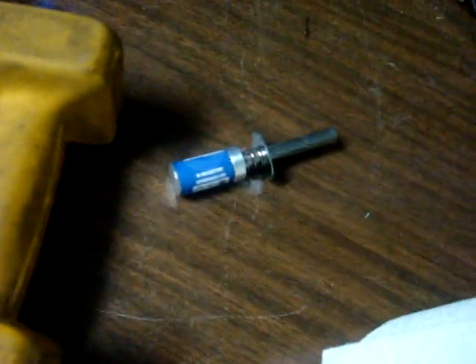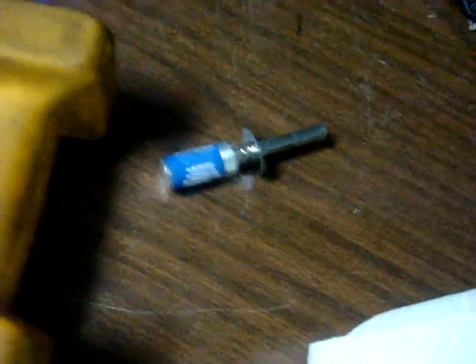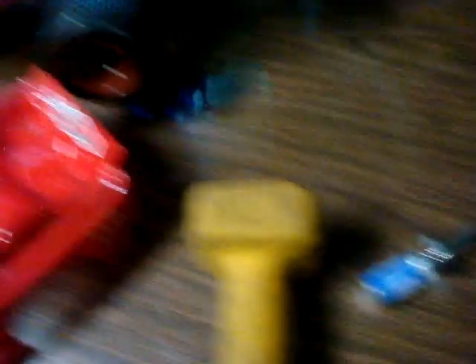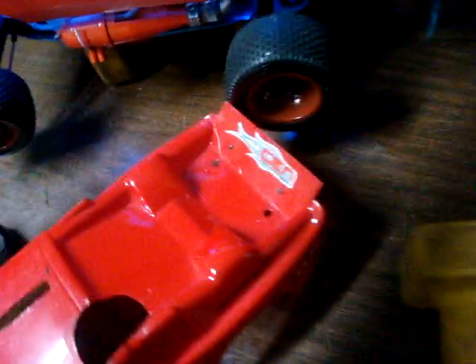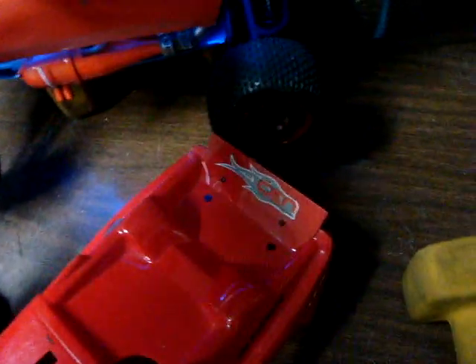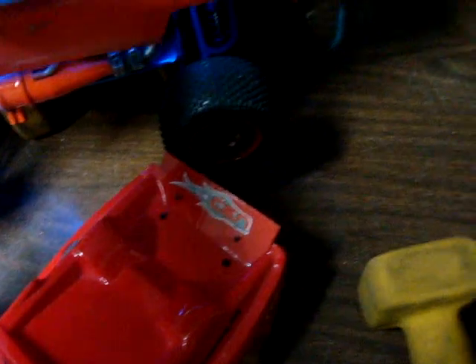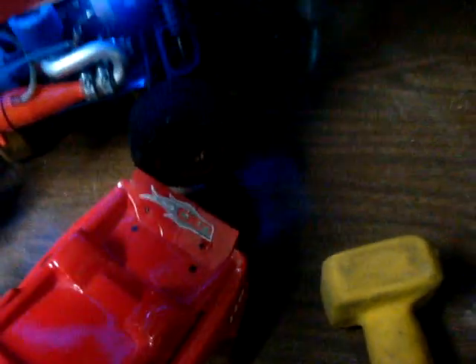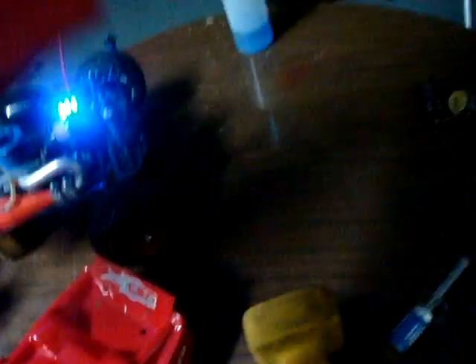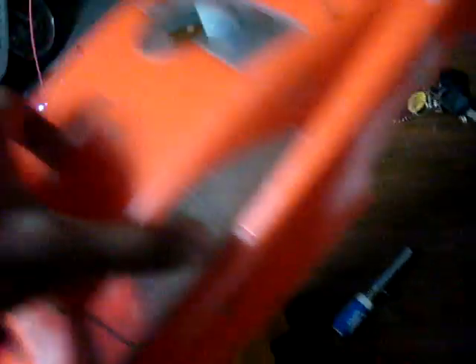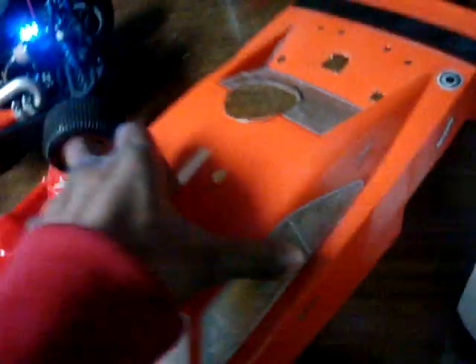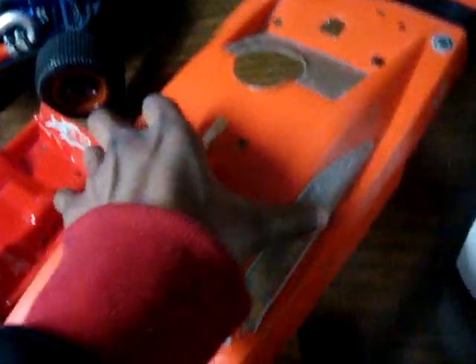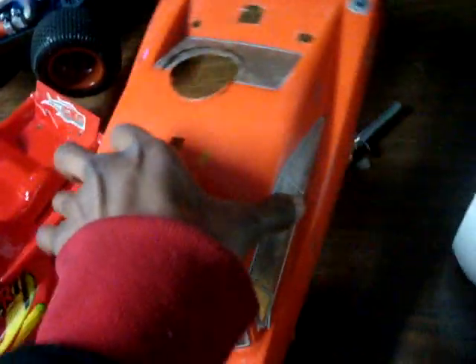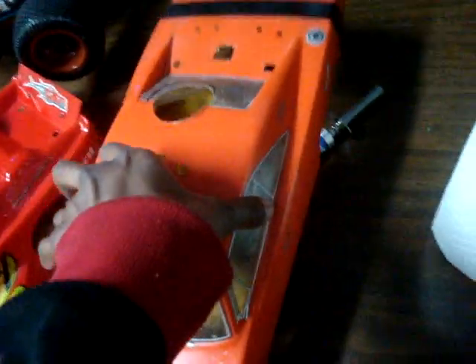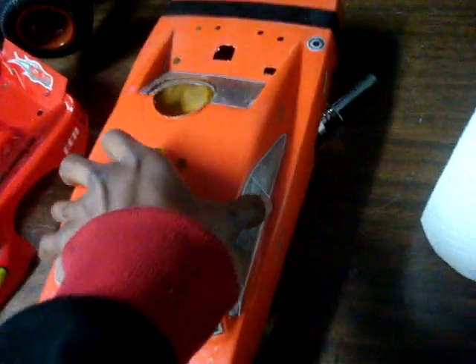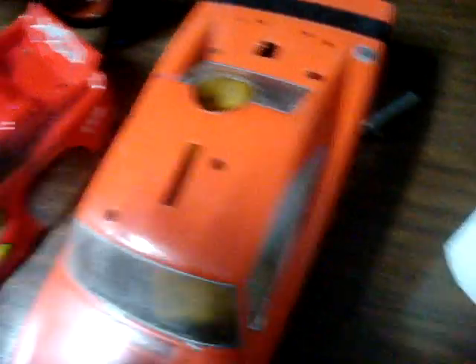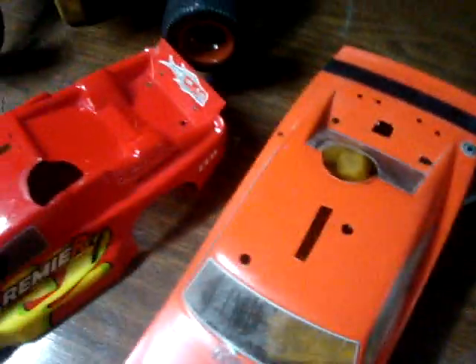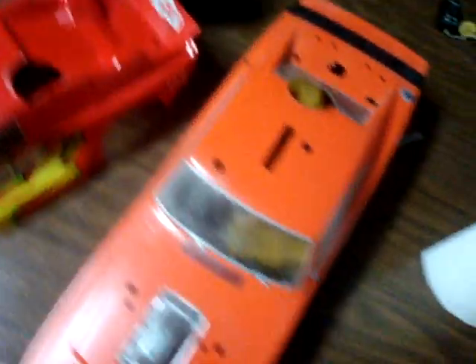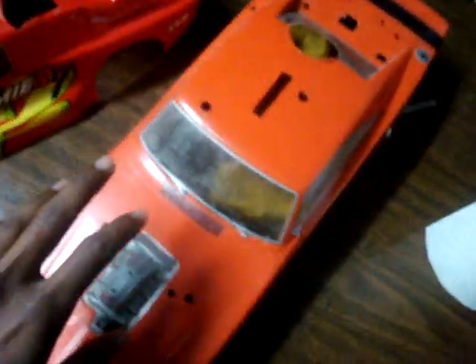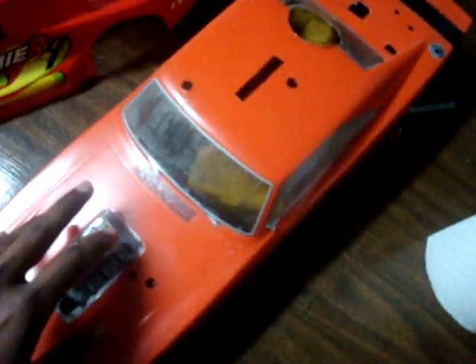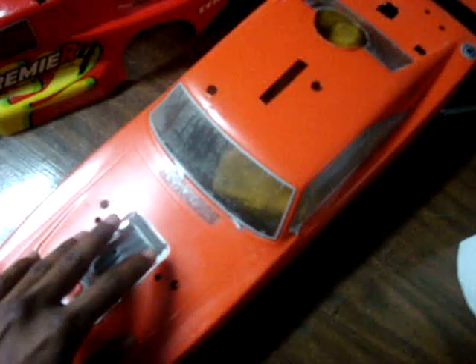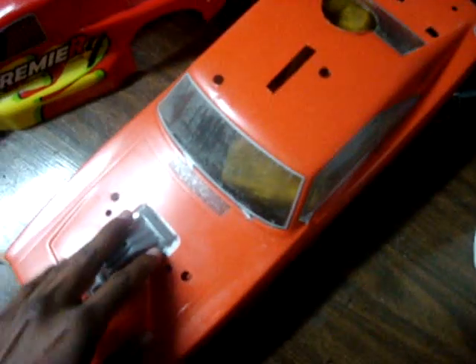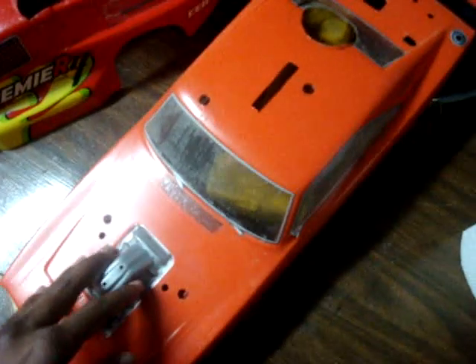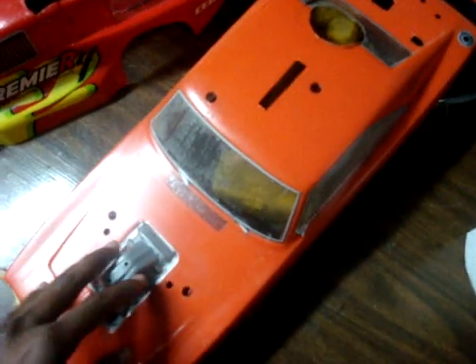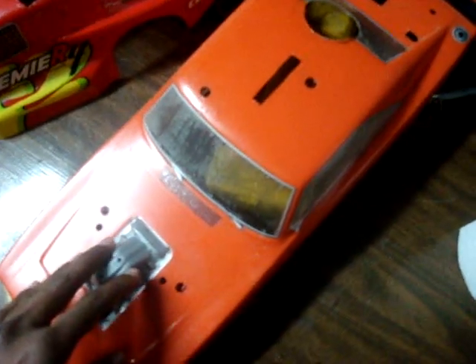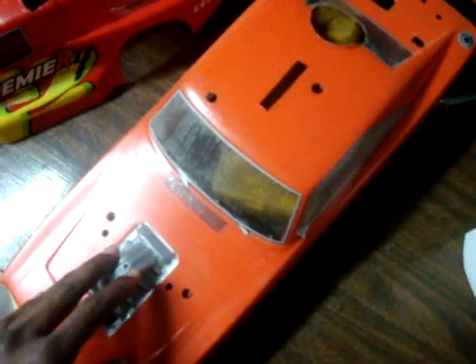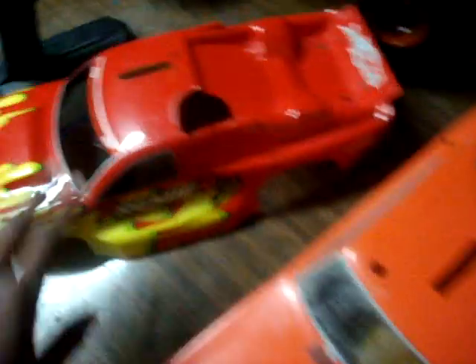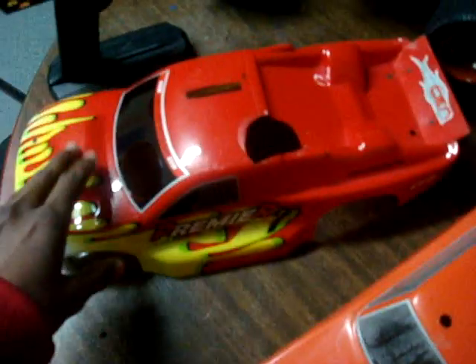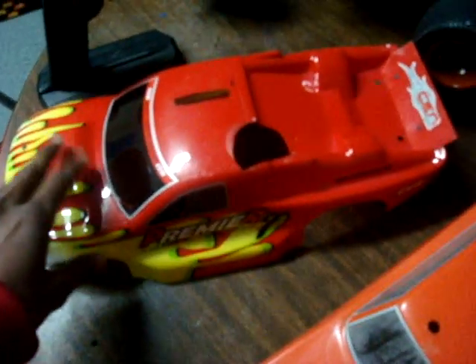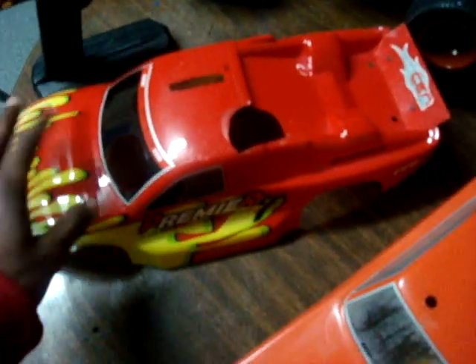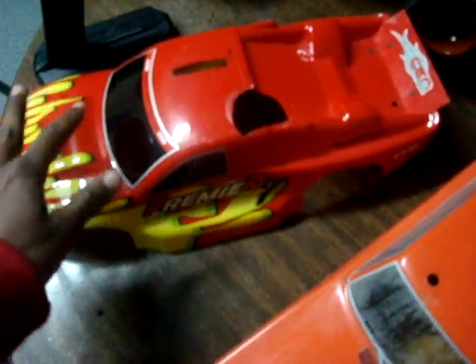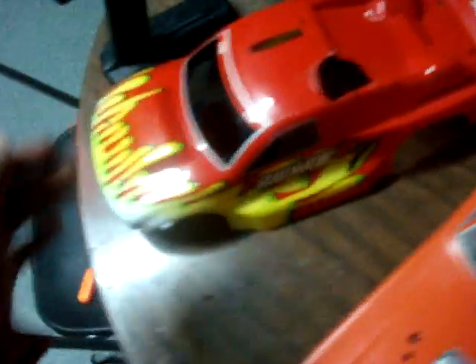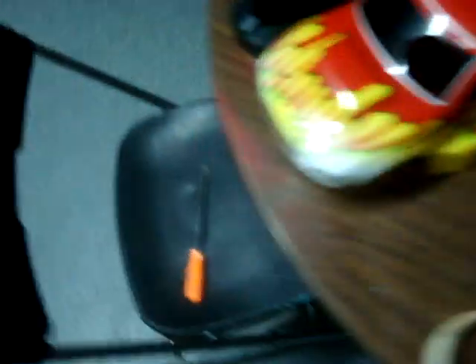There's a glow plug warmer. If you want this body, it'll be like 20 bucks extra. That one's stock — it comes with that one.